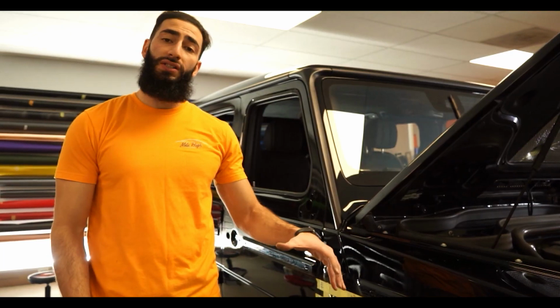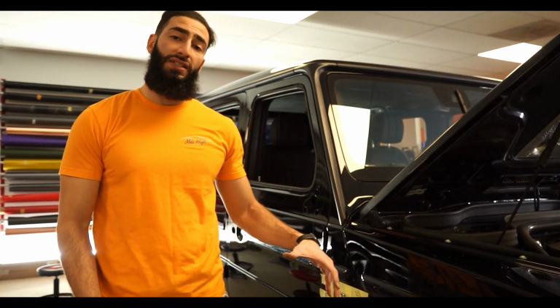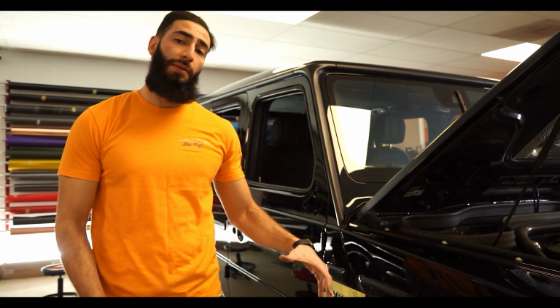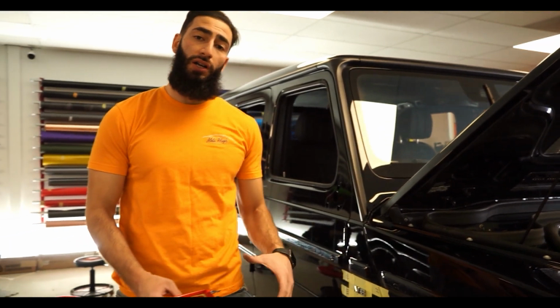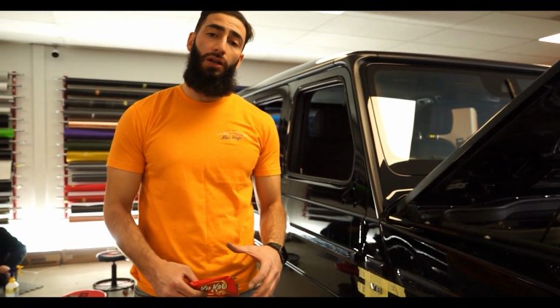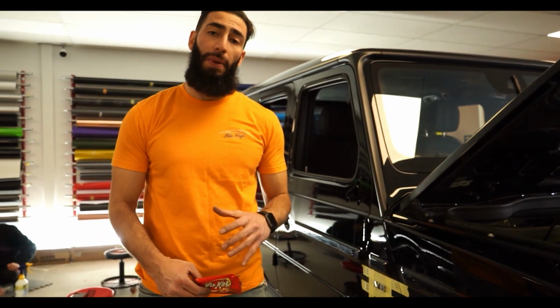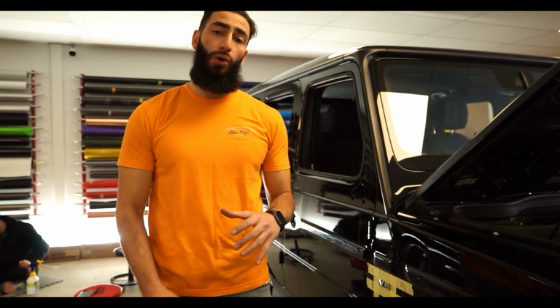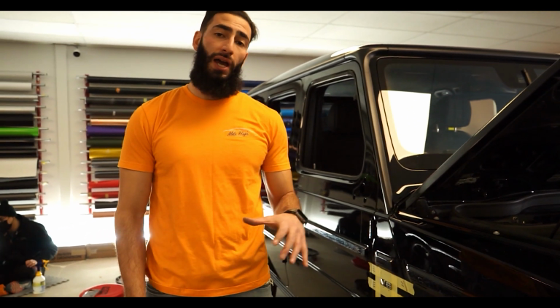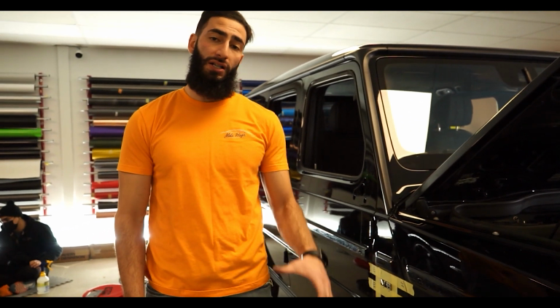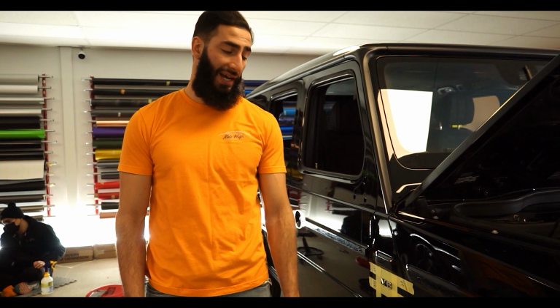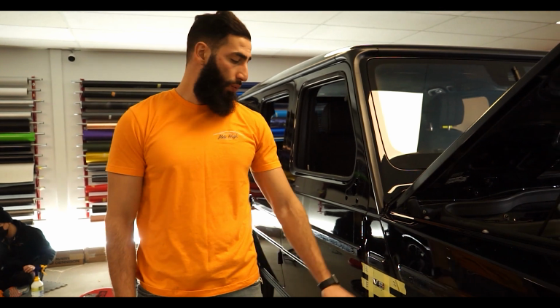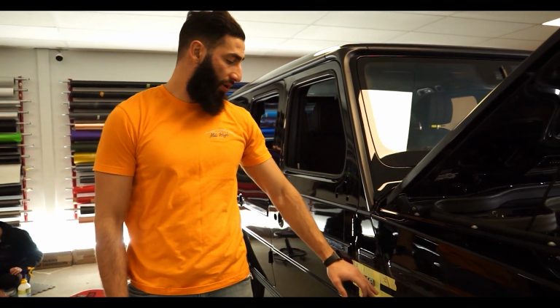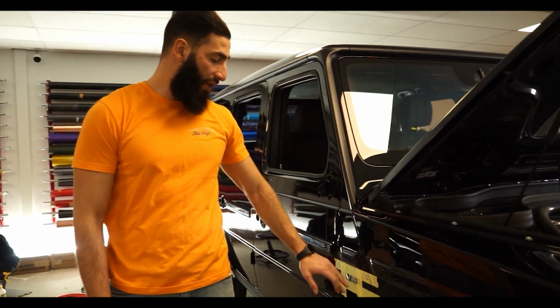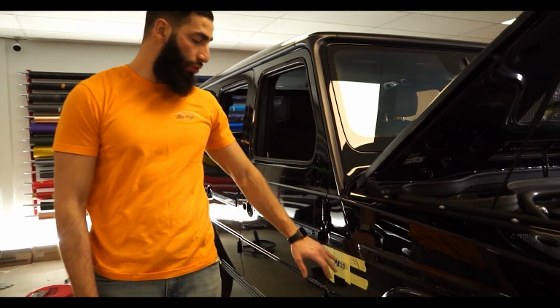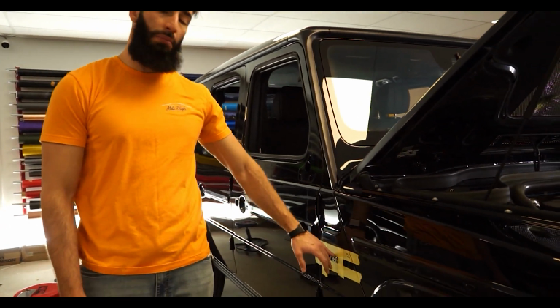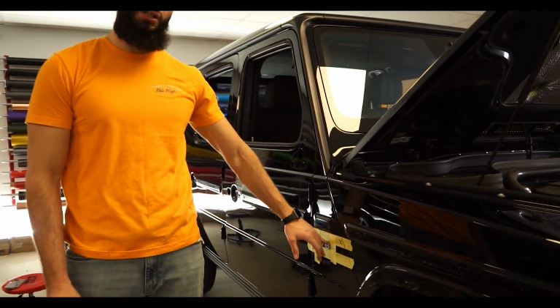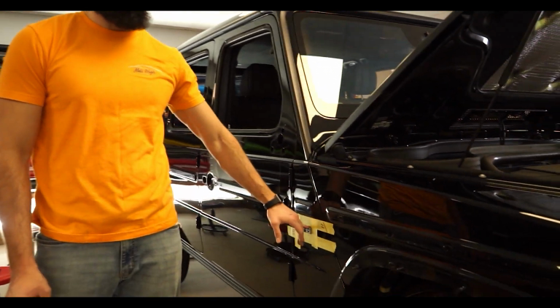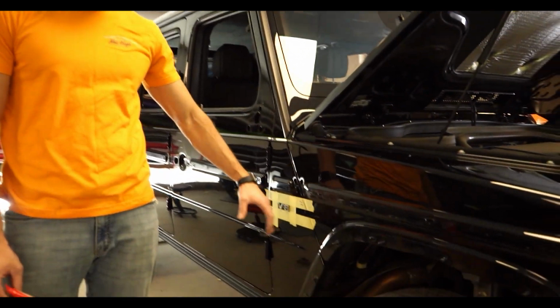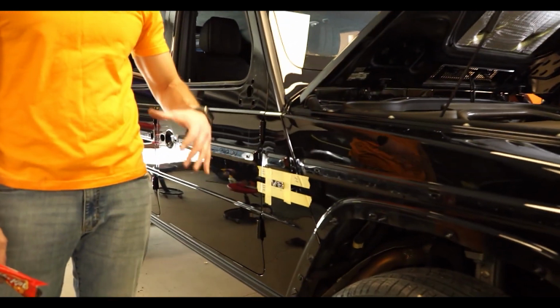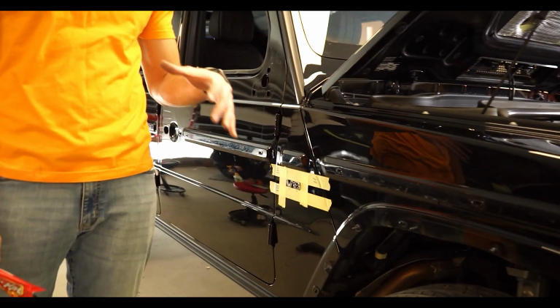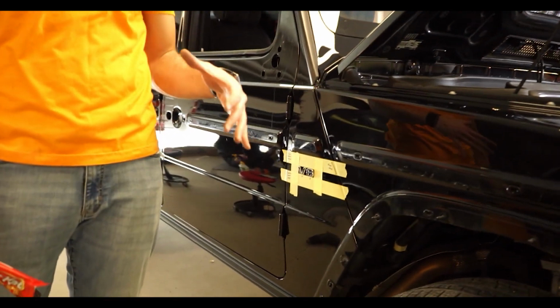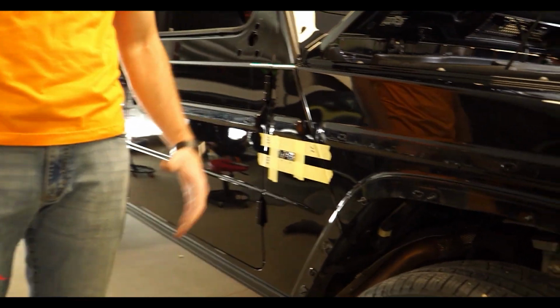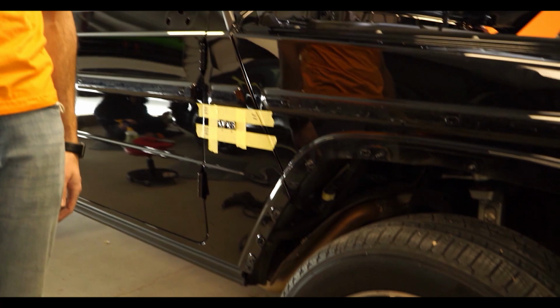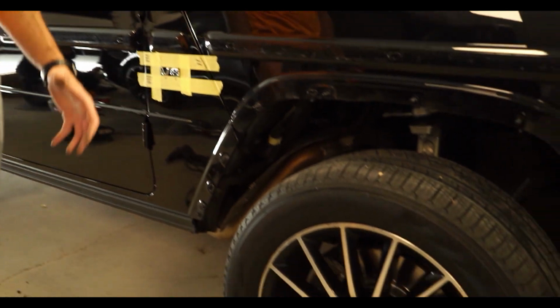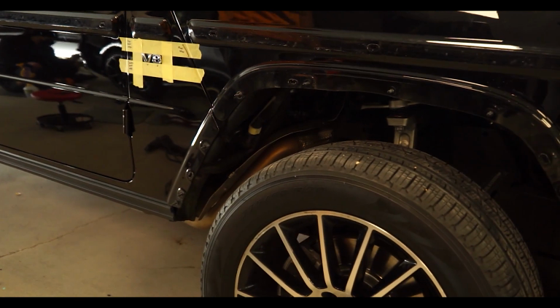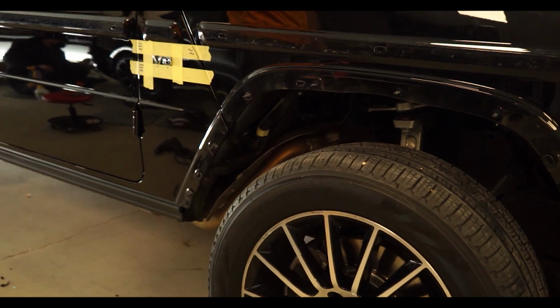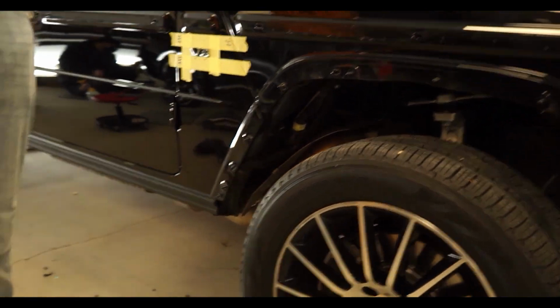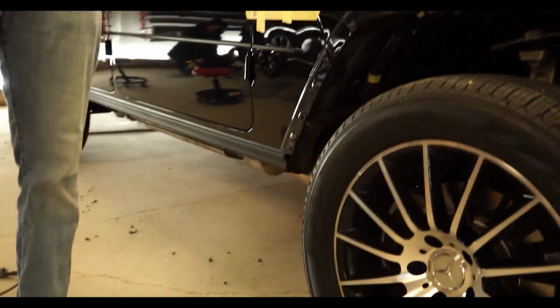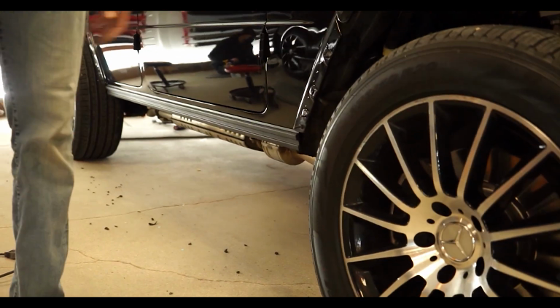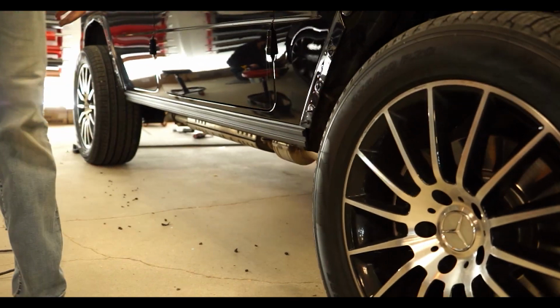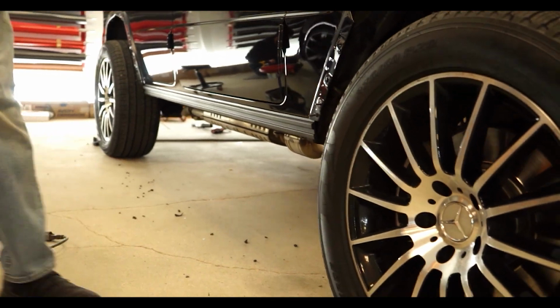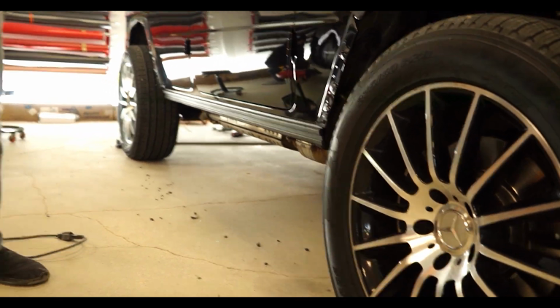Wheels and the side steps are going to be getting powder coated in a gloss black. We're also going to be getting new emblems in a gloss black as well. So all the trim is going to be blacked out and then this vehicle is going to be getting wrapped in the safari gold.